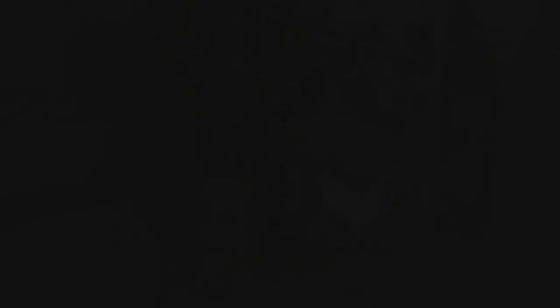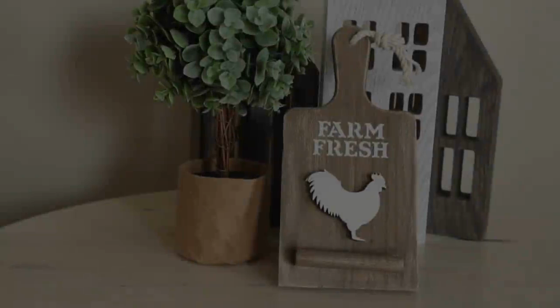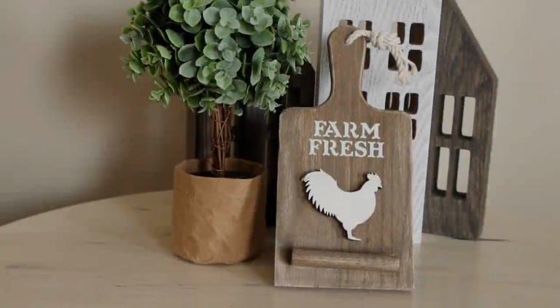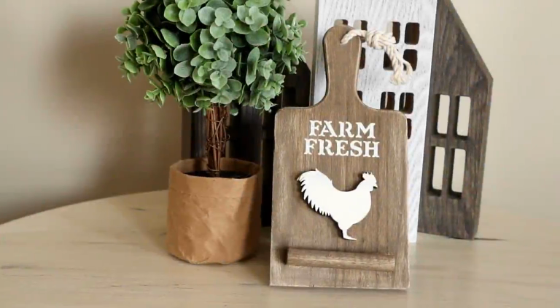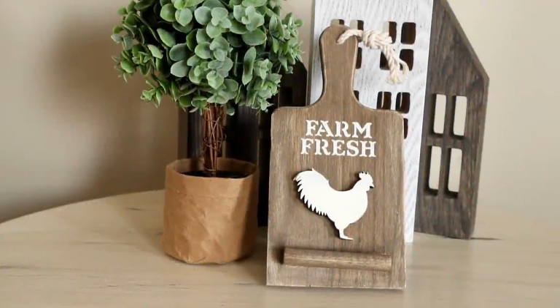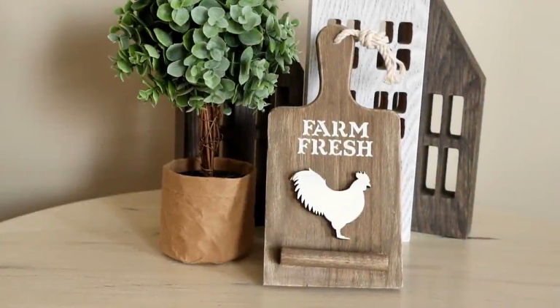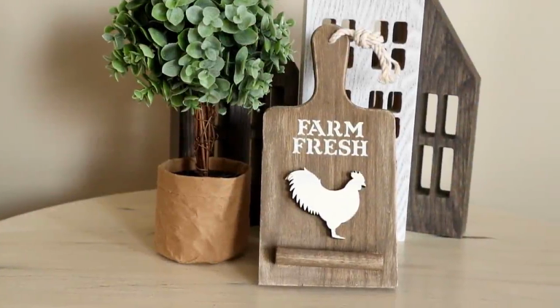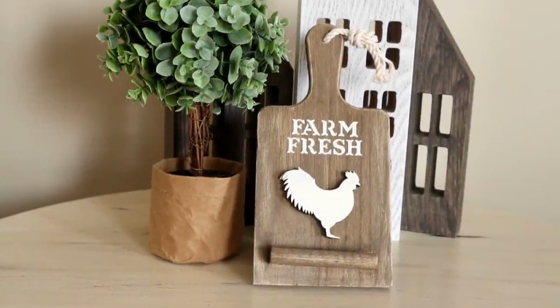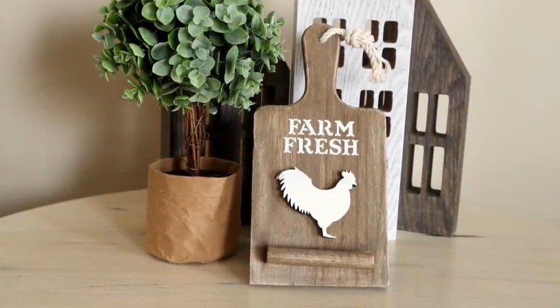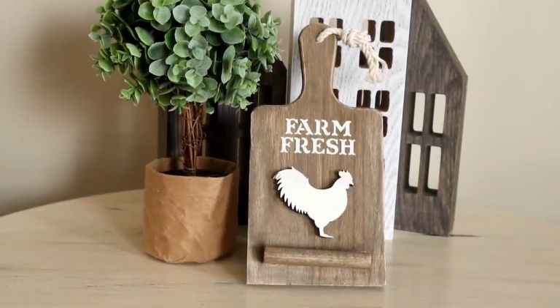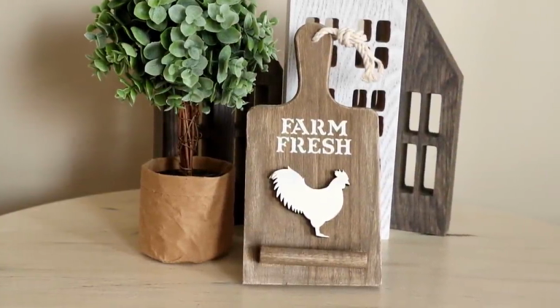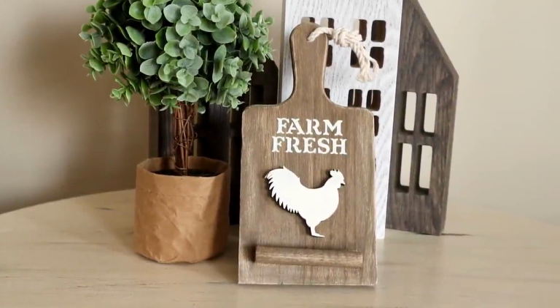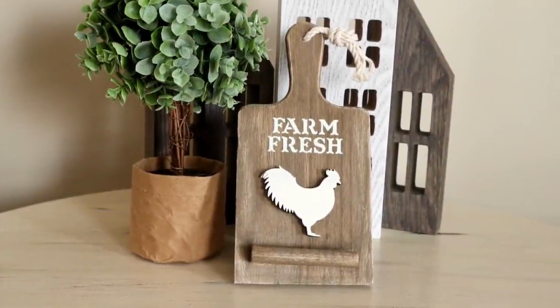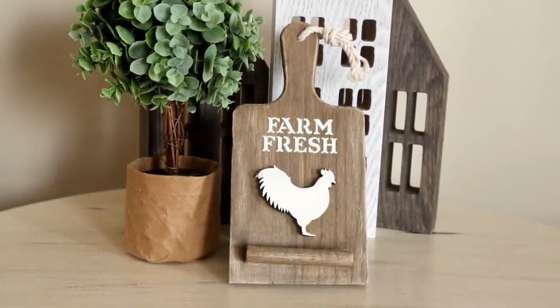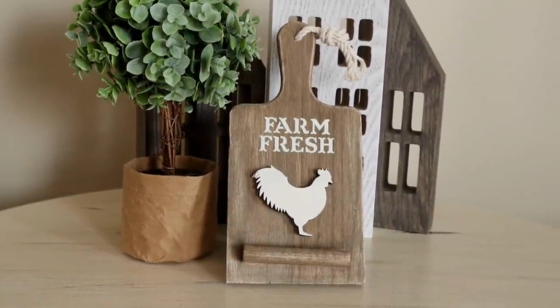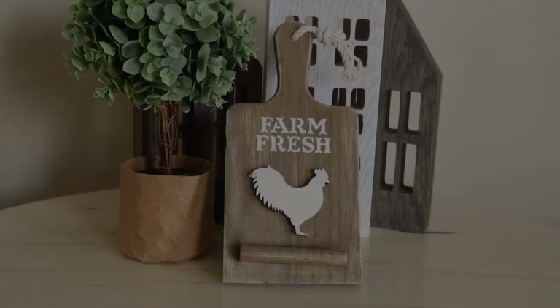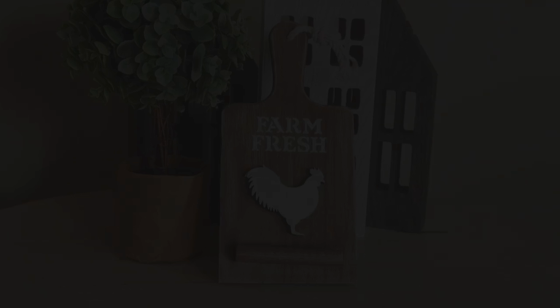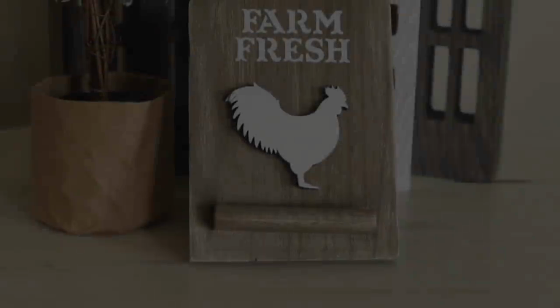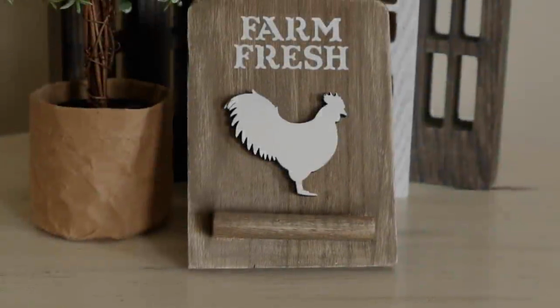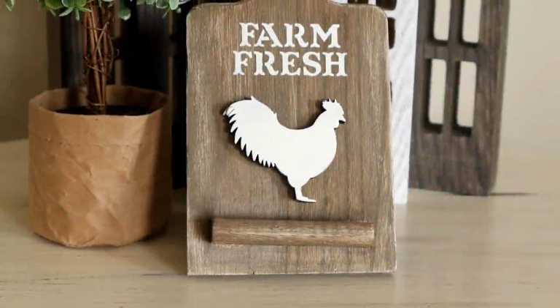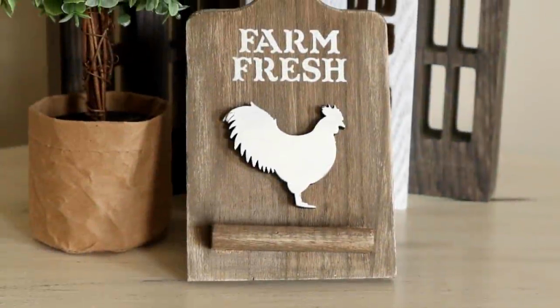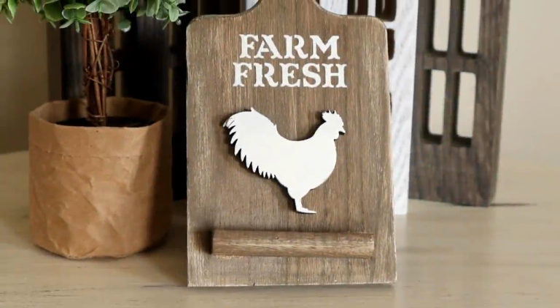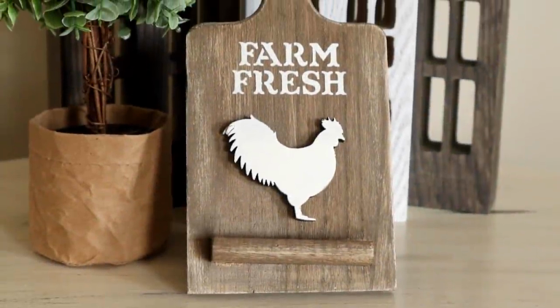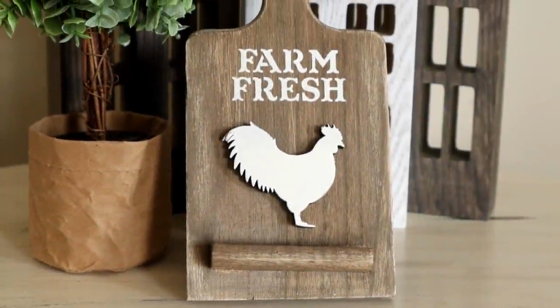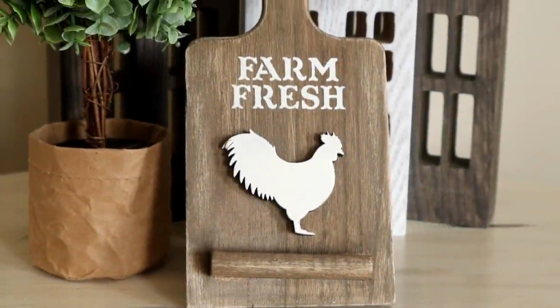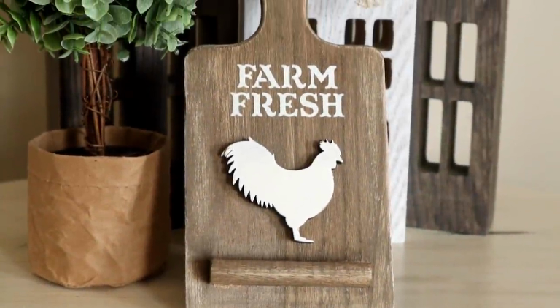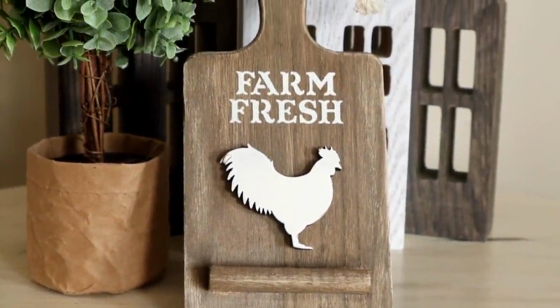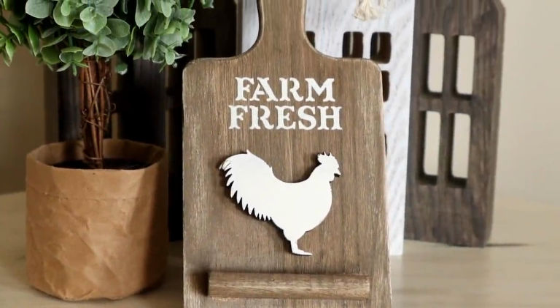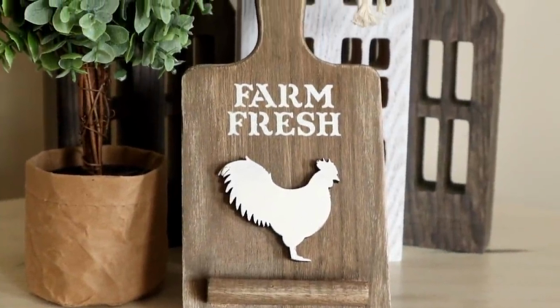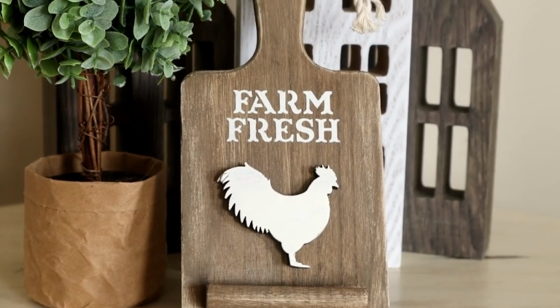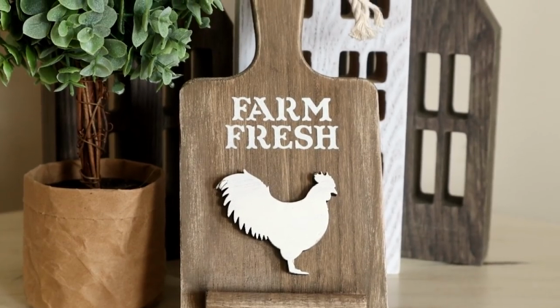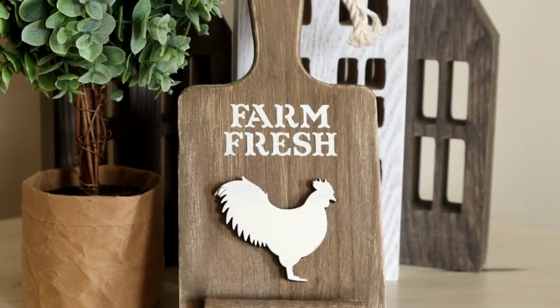Here is the mini recipe holder all finished. It was a super simple project and it's perfect for any farmhouse kitchen, and because of its size it's also perfect for a tiered tray.